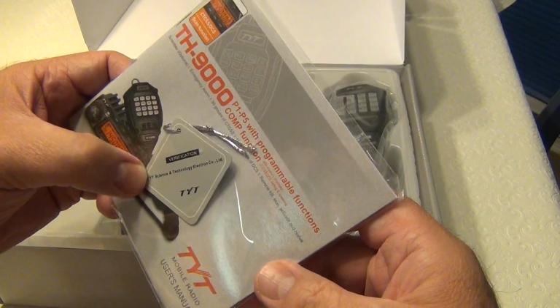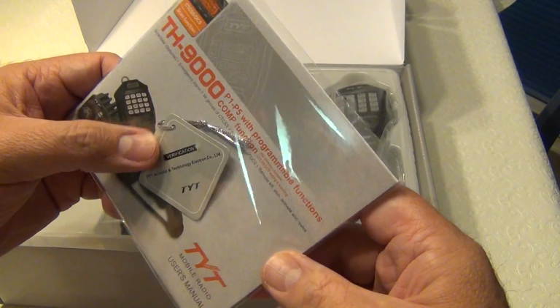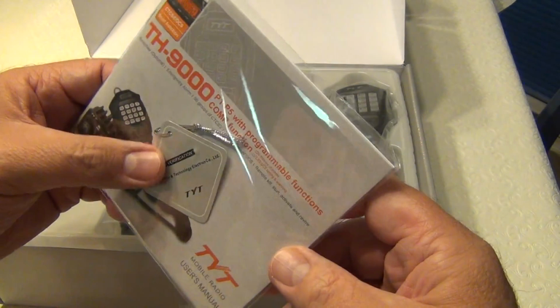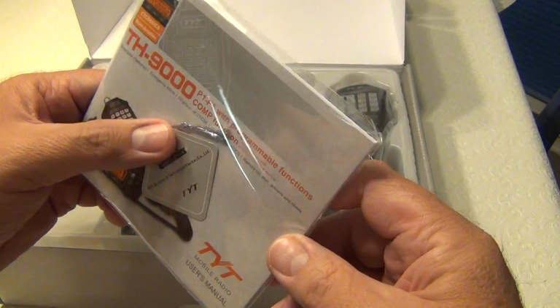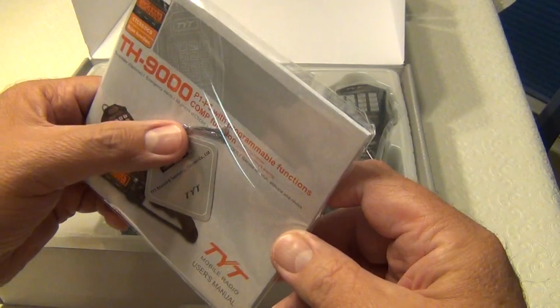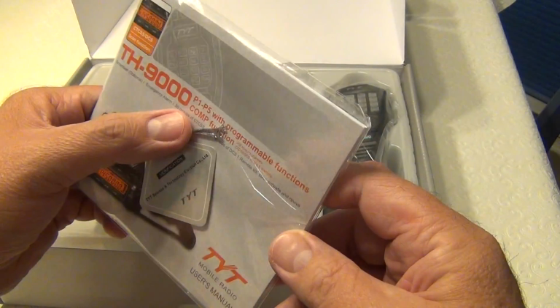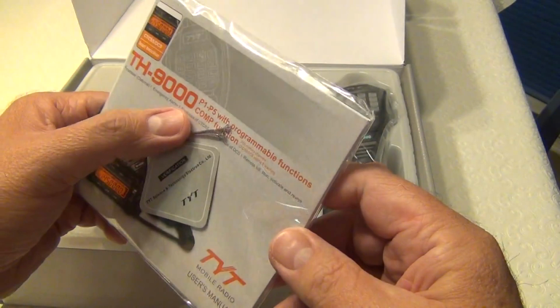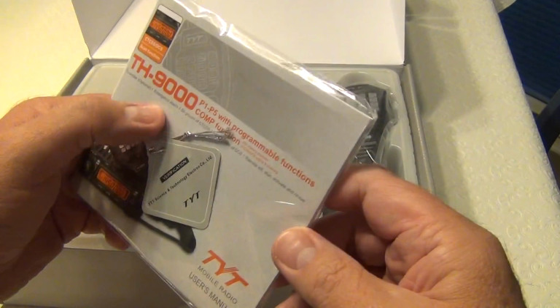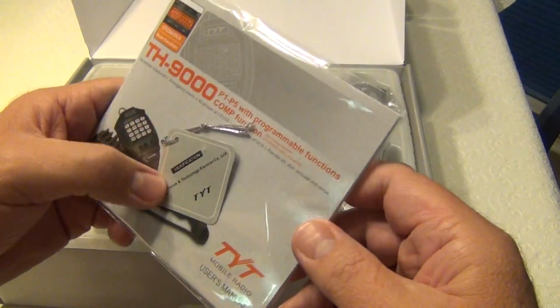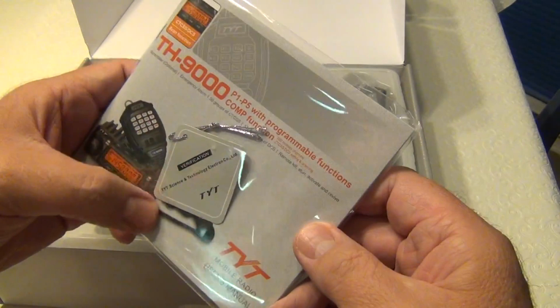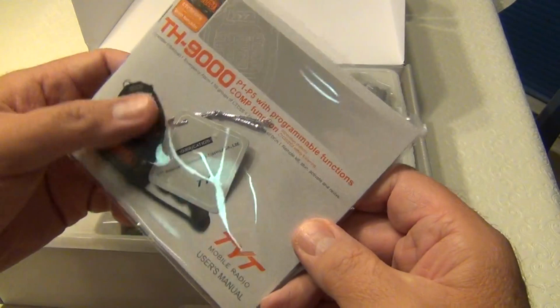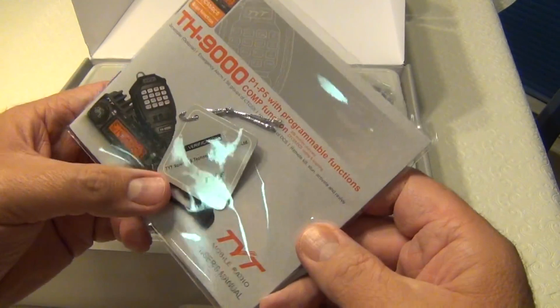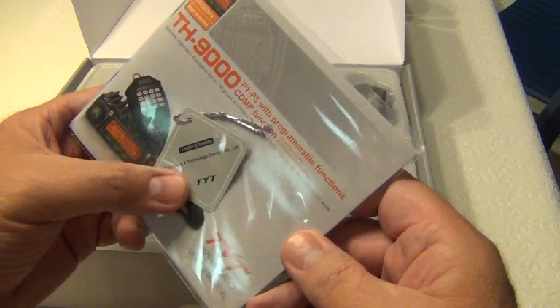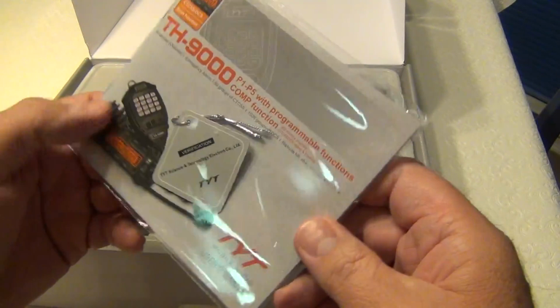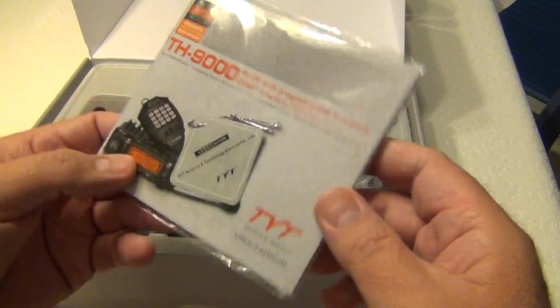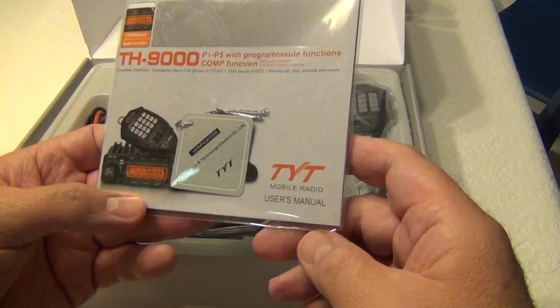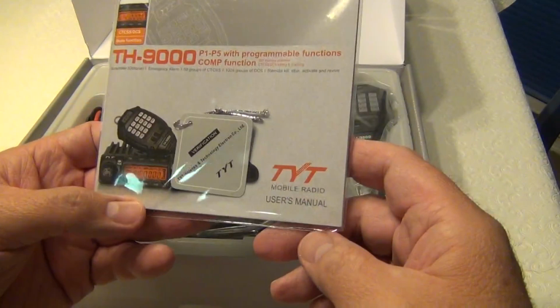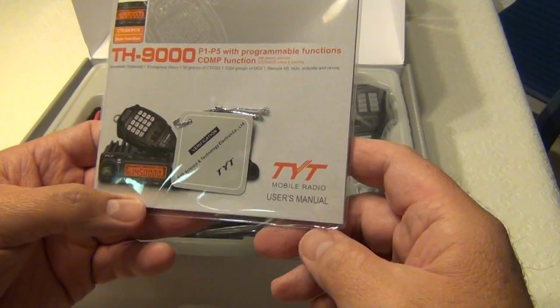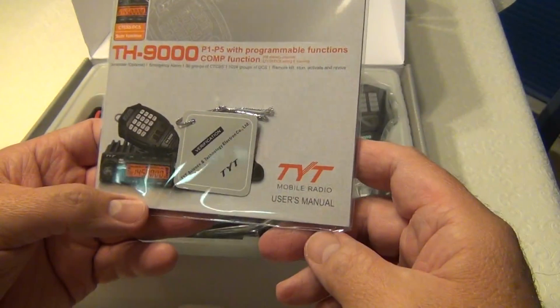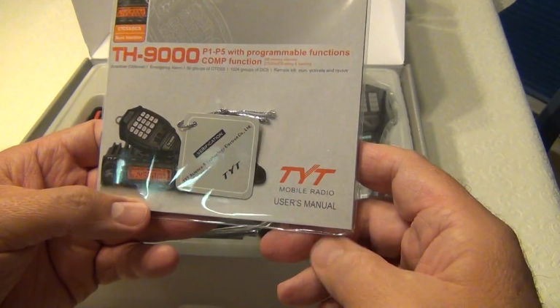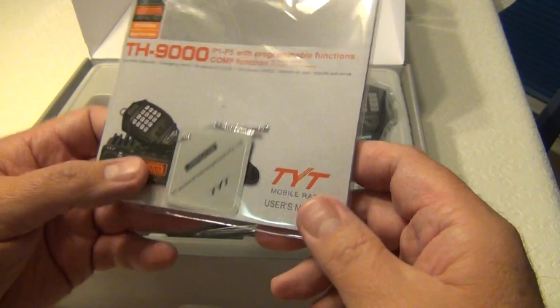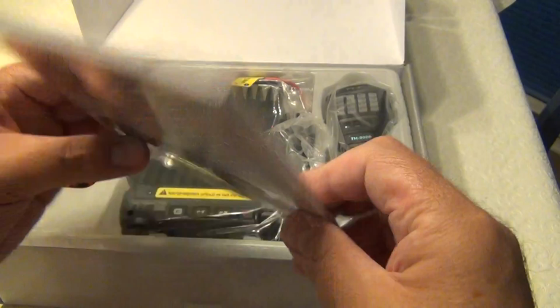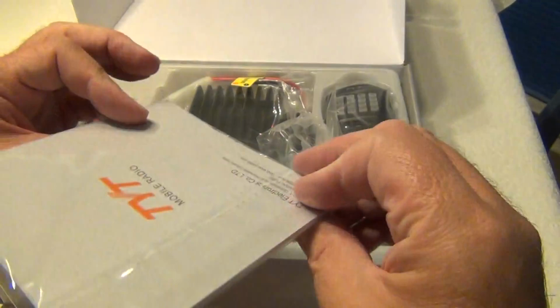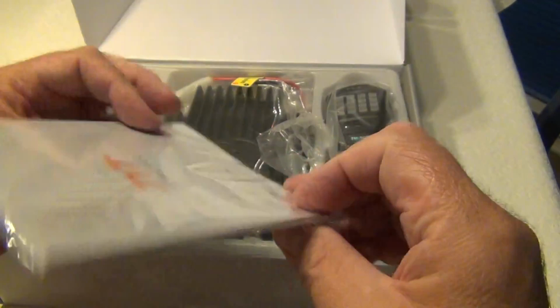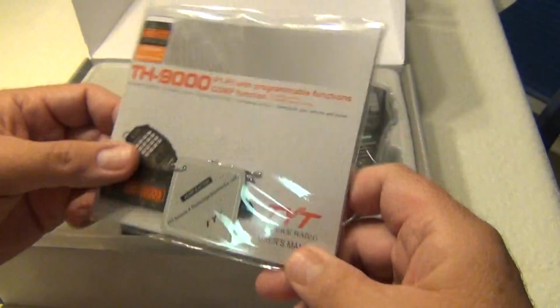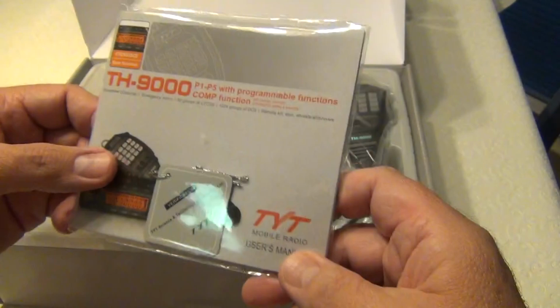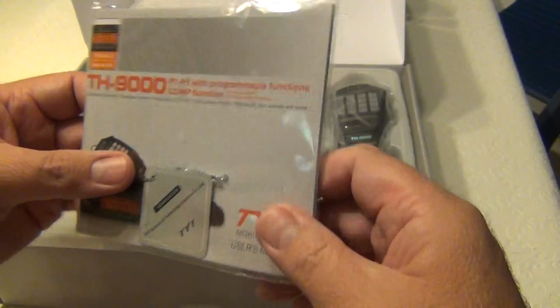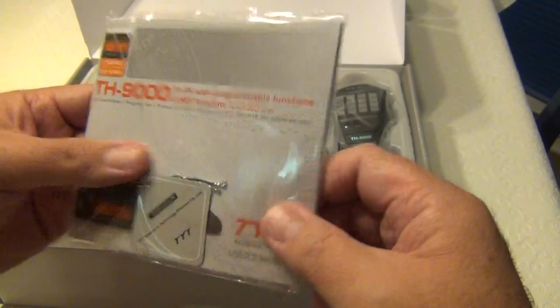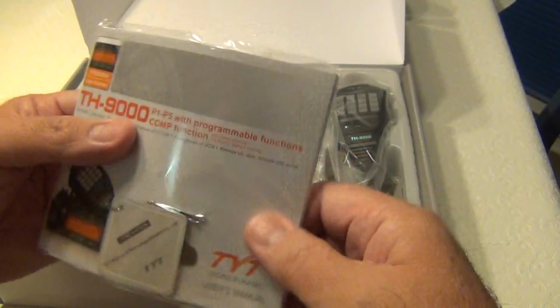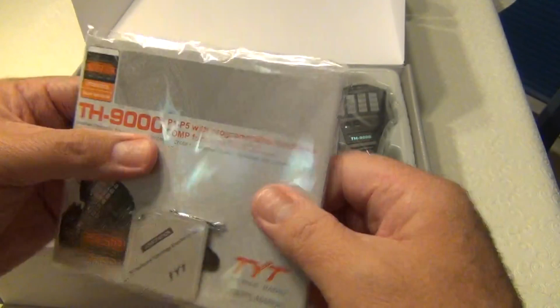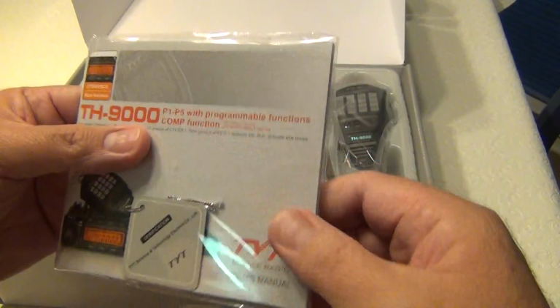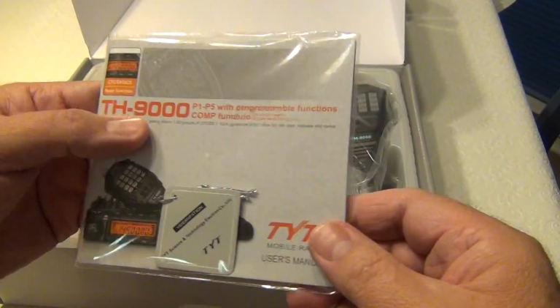It comes with a user's guide and a verification label — kind of a nice label there. It comes in a sealed package, no CDs inside.